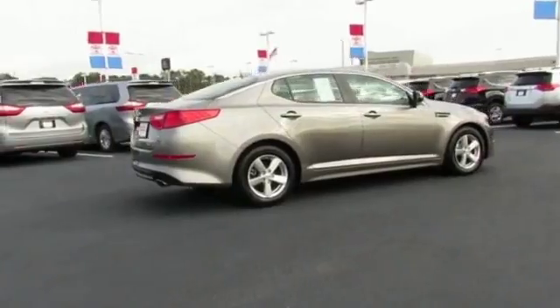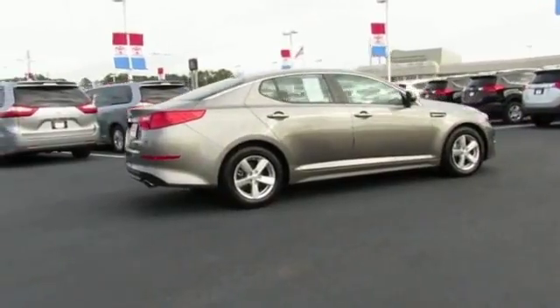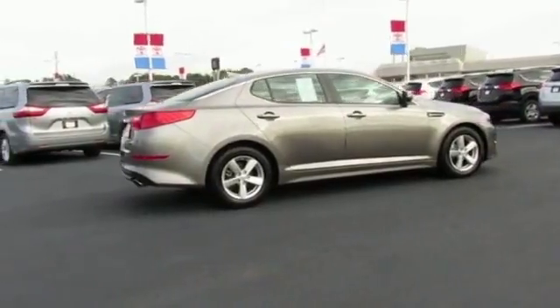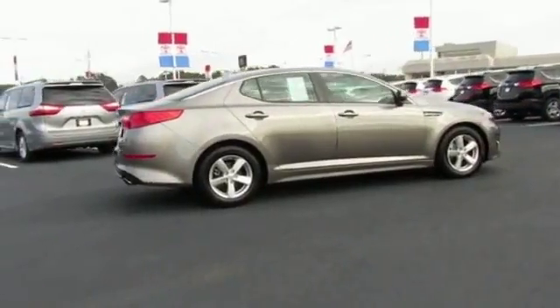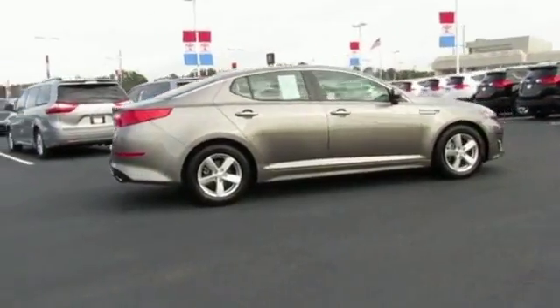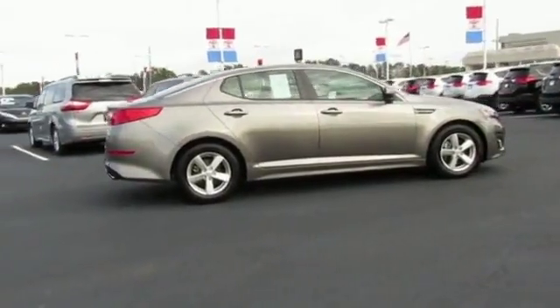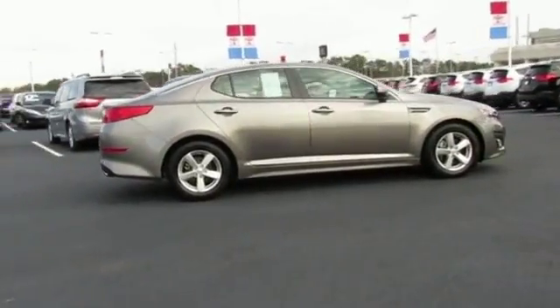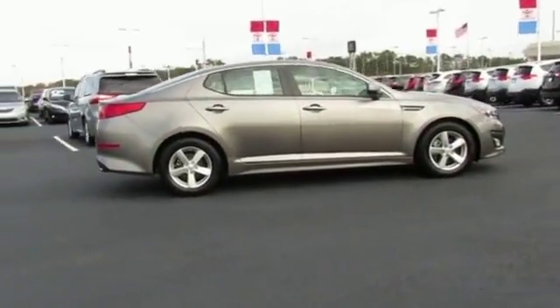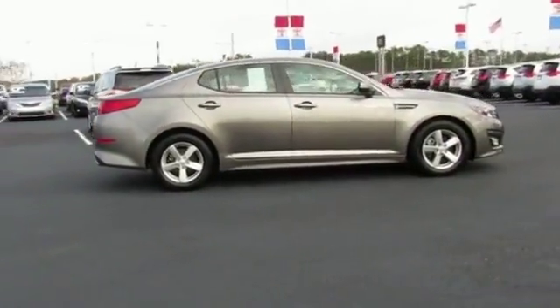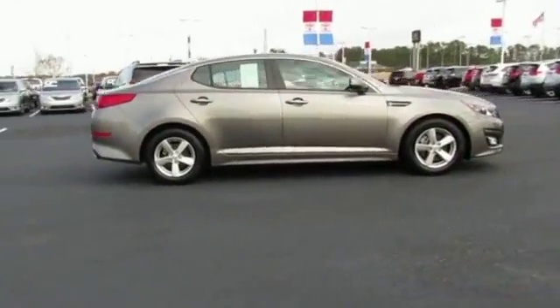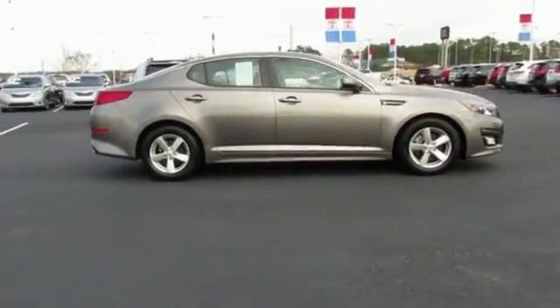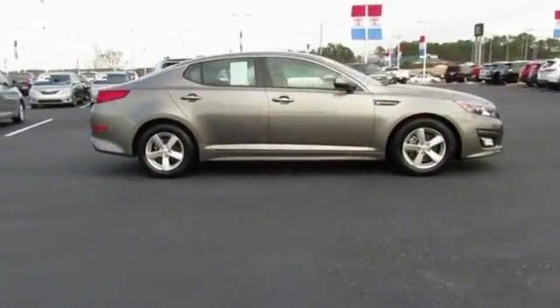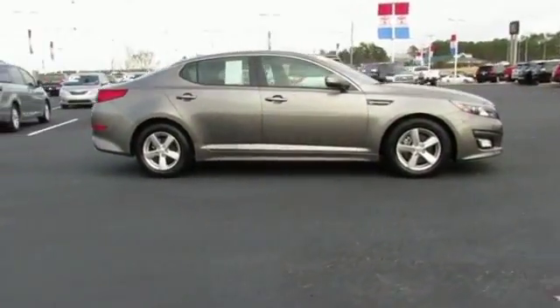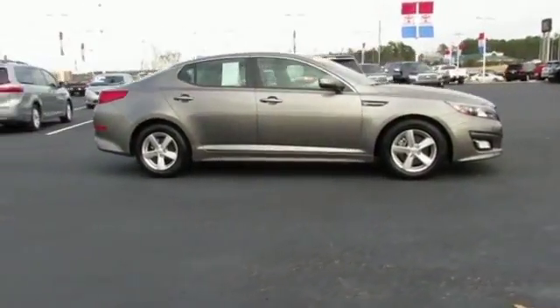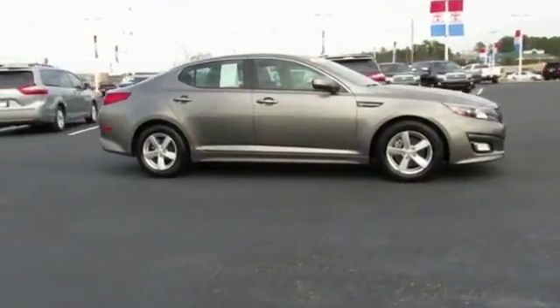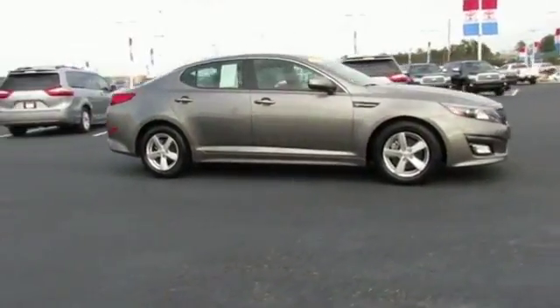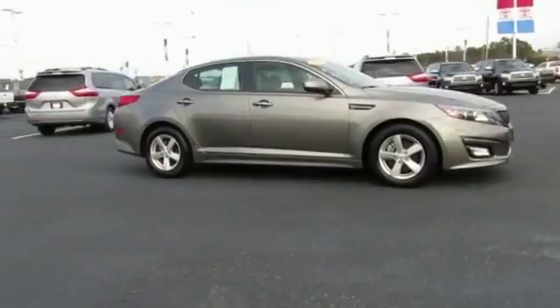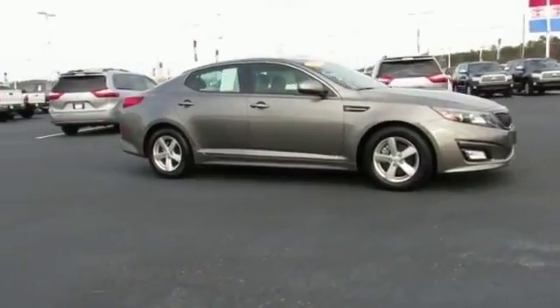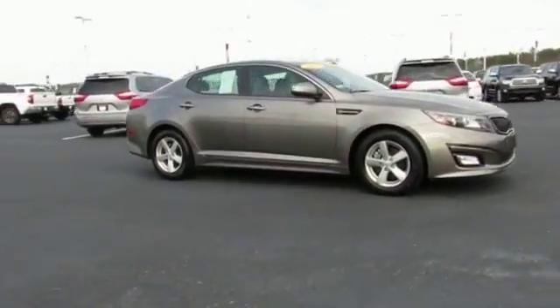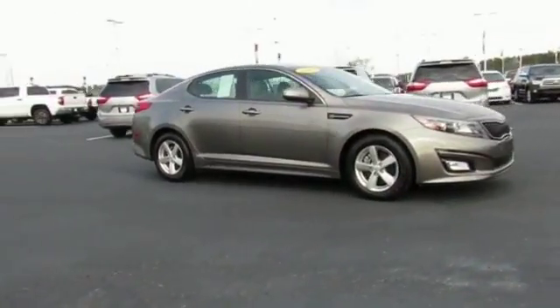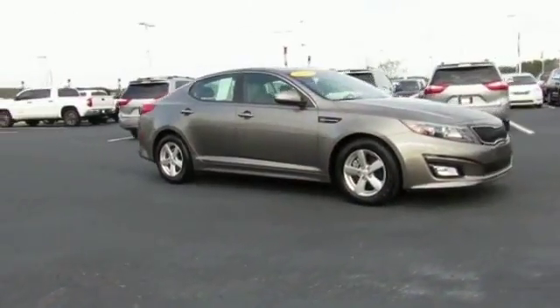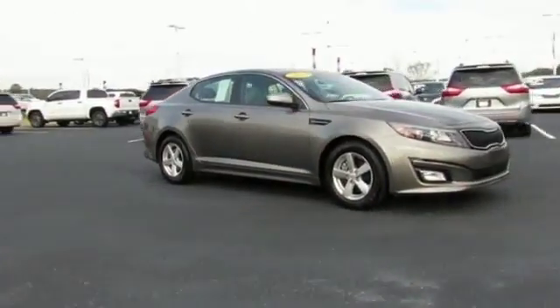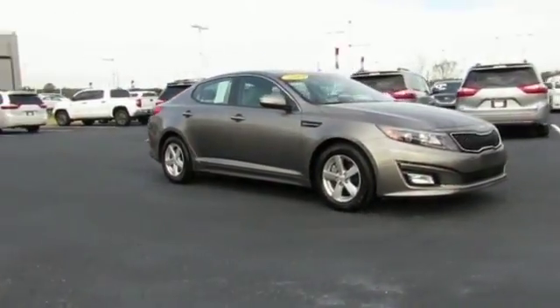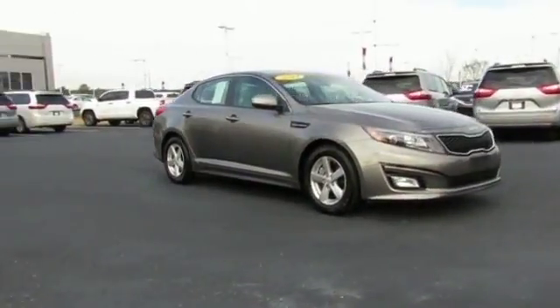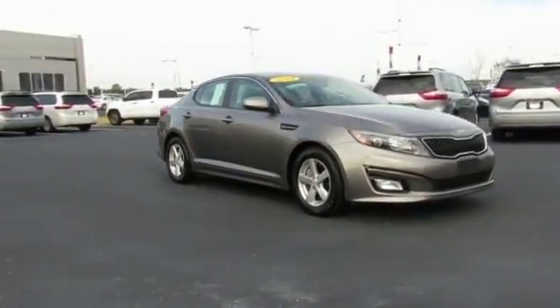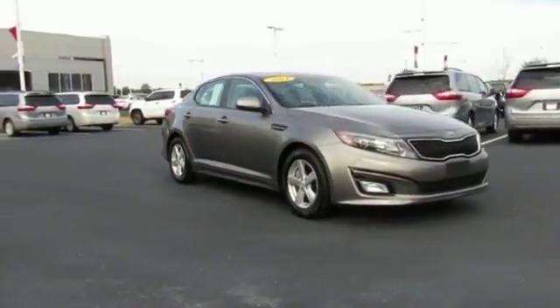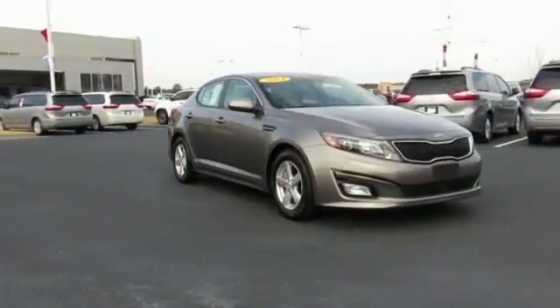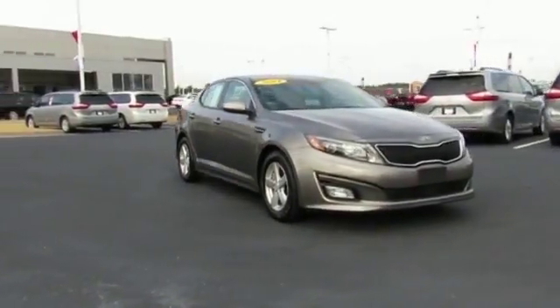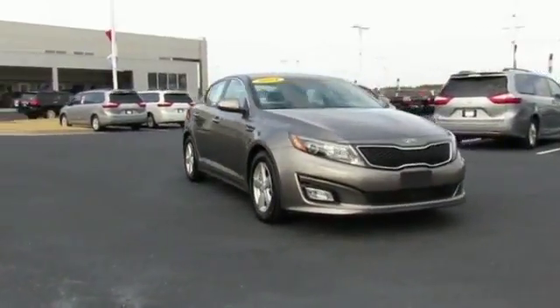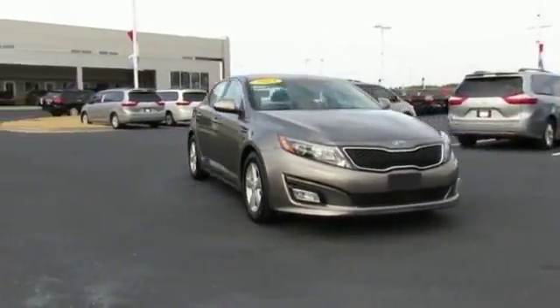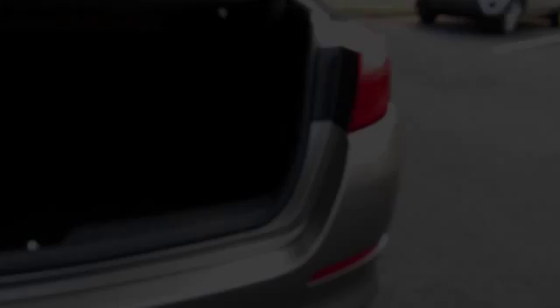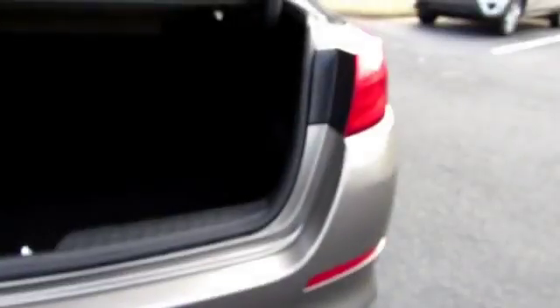The features include an alarm system, independent suspension, brake assist, traction control, stability control, anti-lock brakes, and hill start assist.